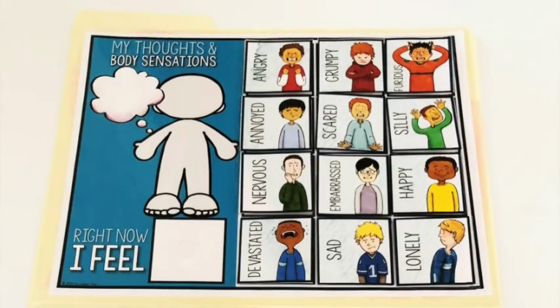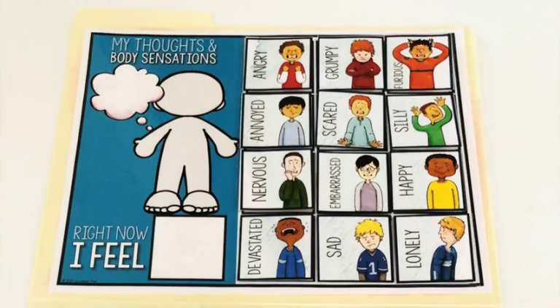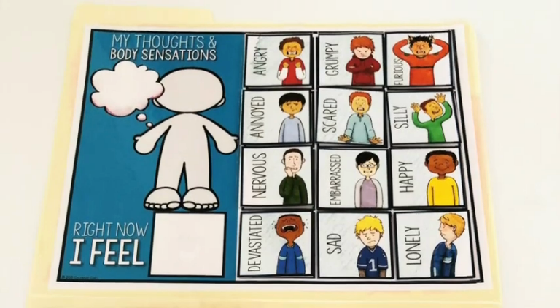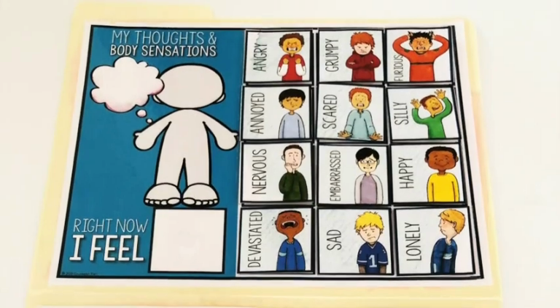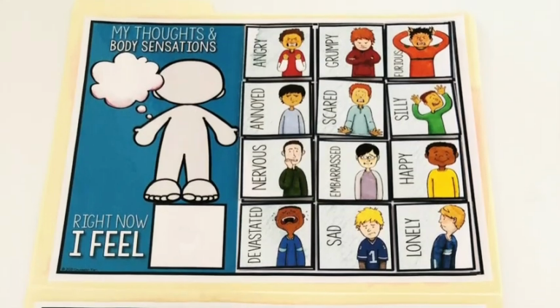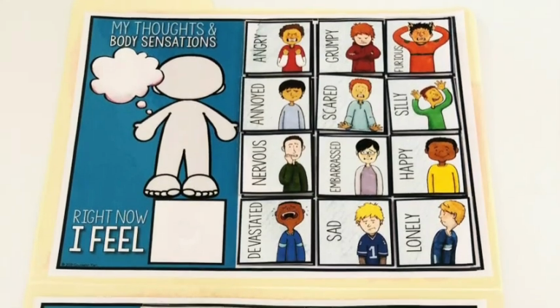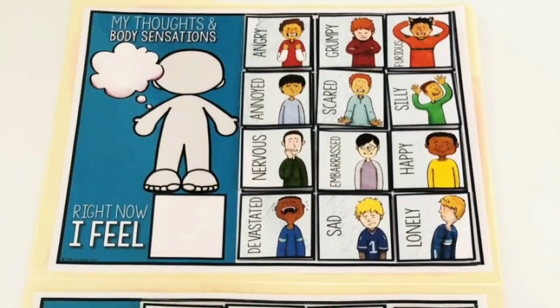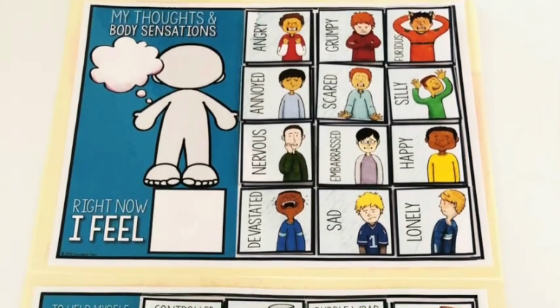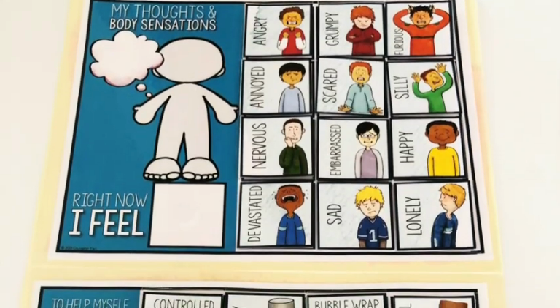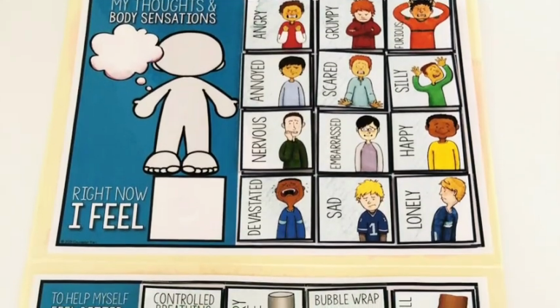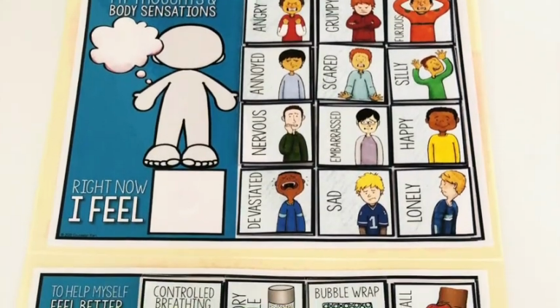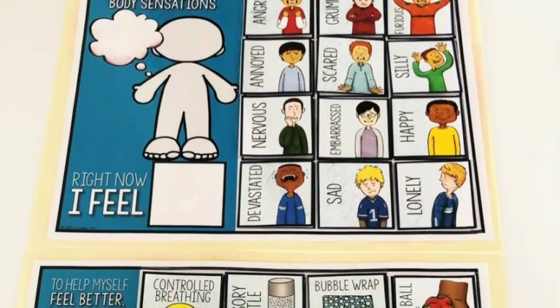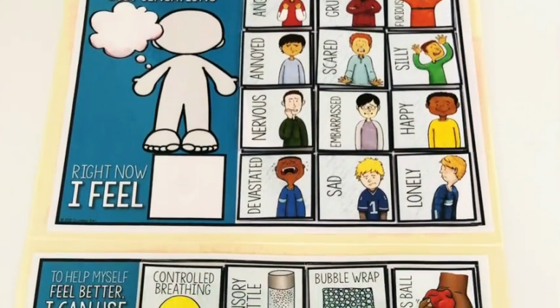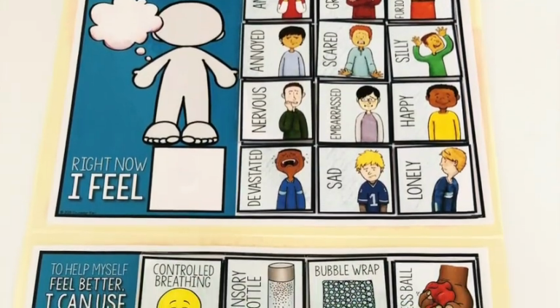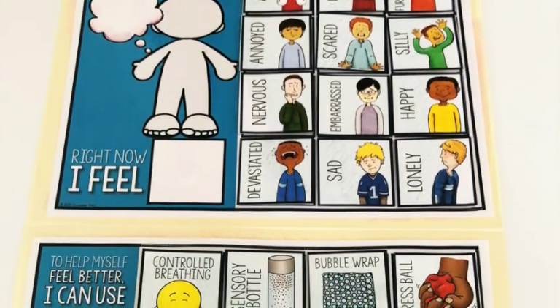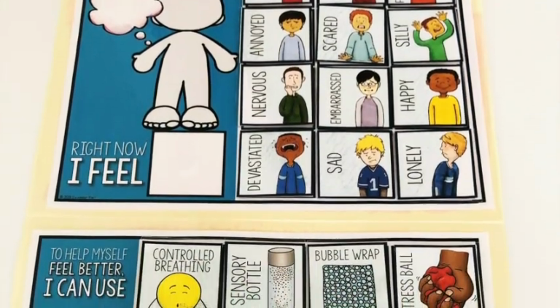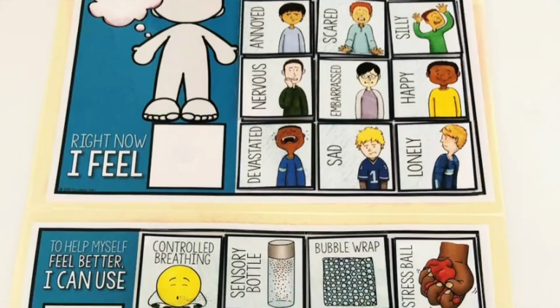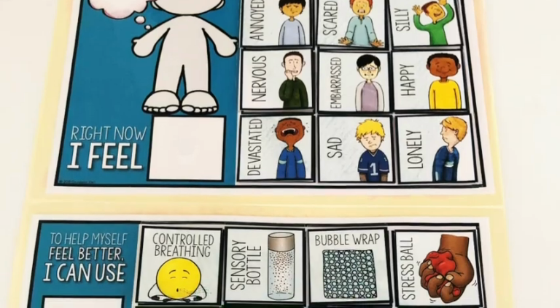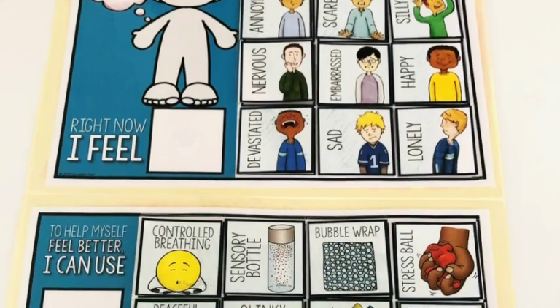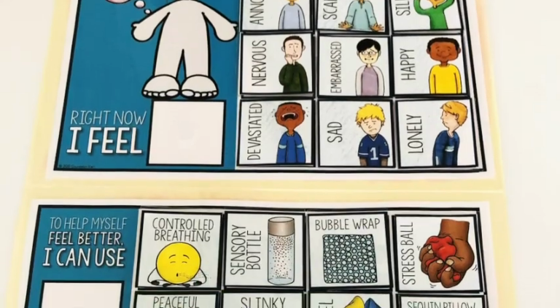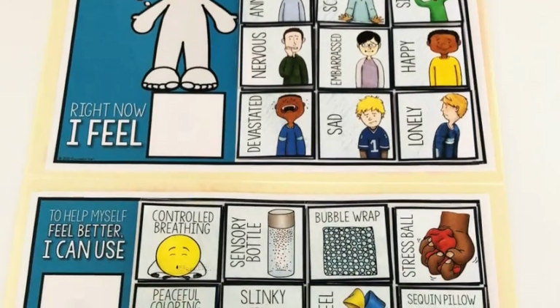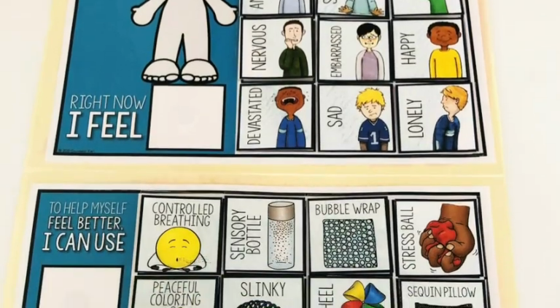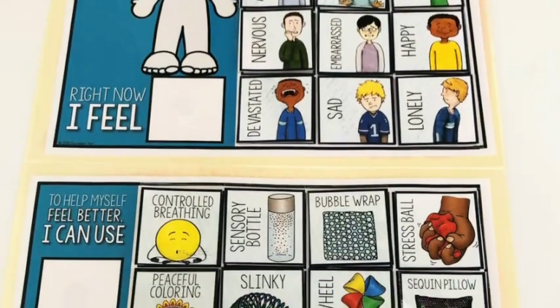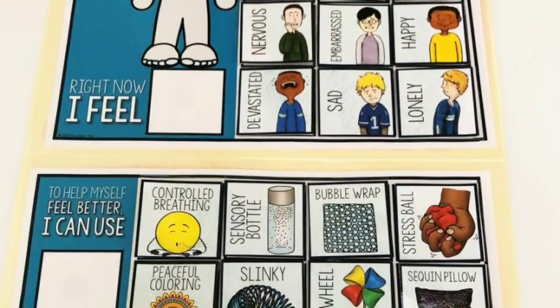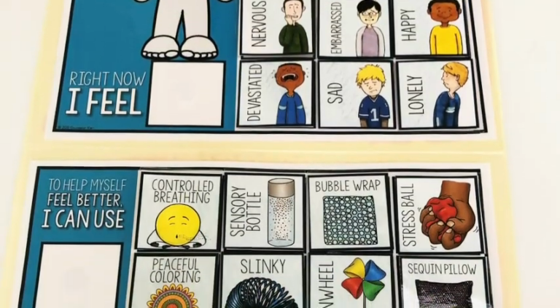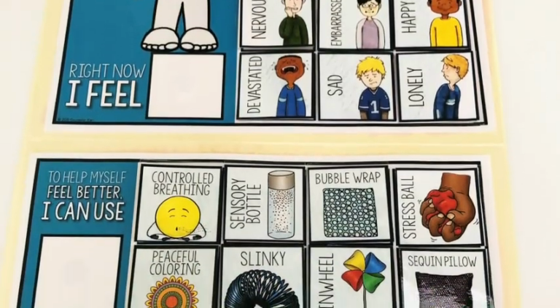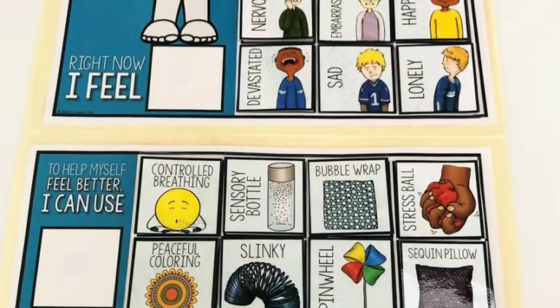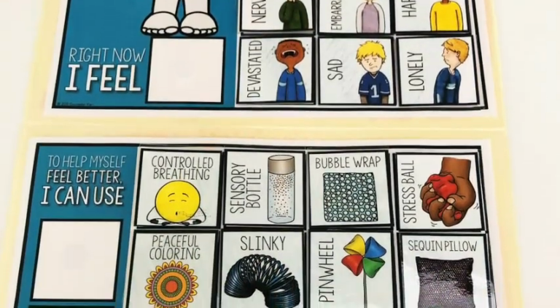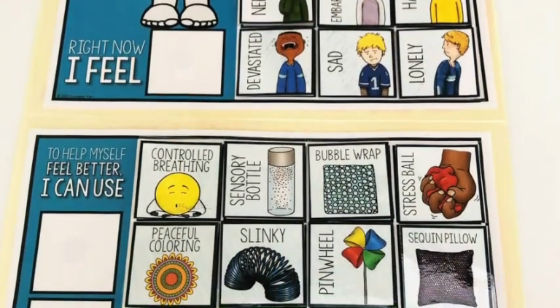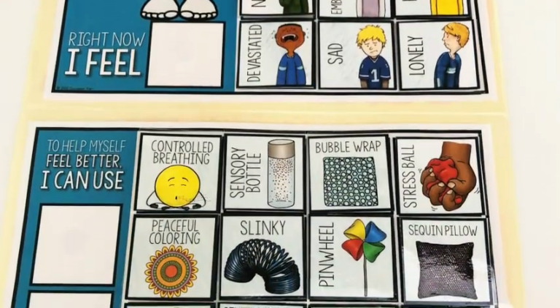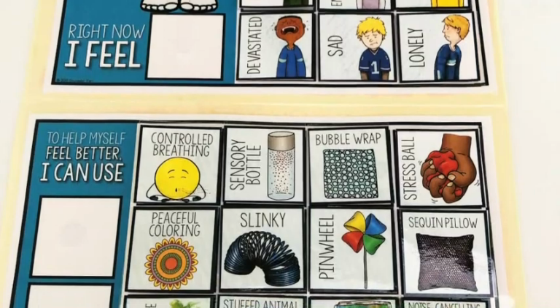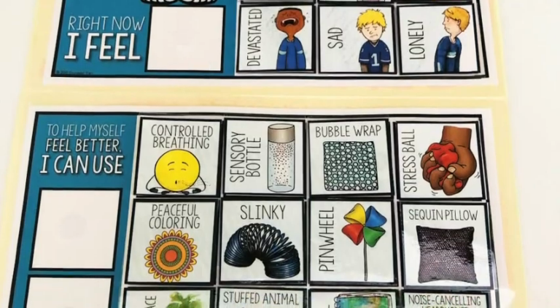These also work great for individuals. Maybe you don't have a calming corner in your office — that's just fine. You can make one of these for a particular student and use strategies that are meaningful for that student, and they can keep them in a binder or in their desk.